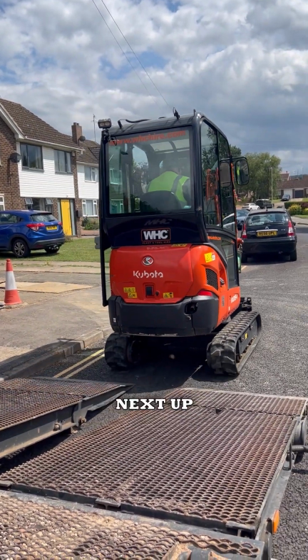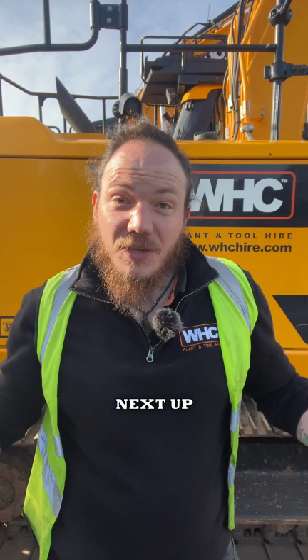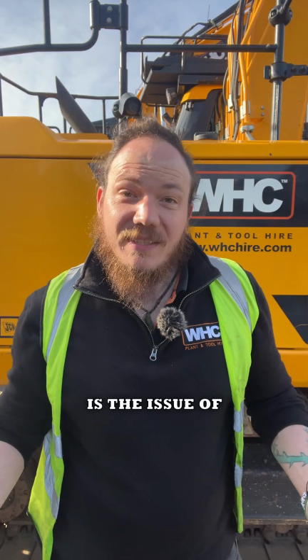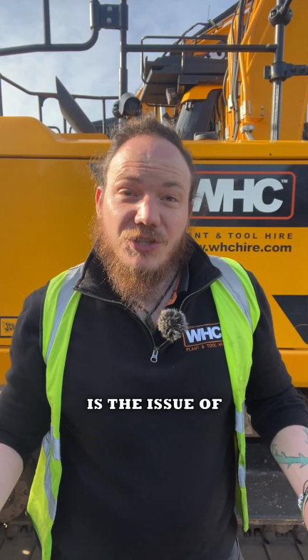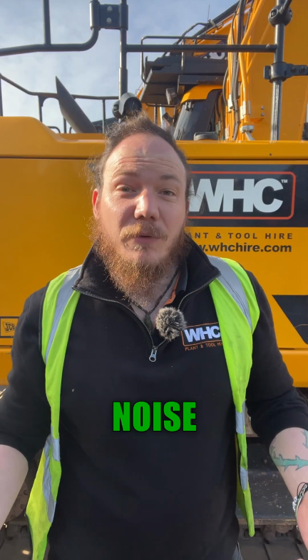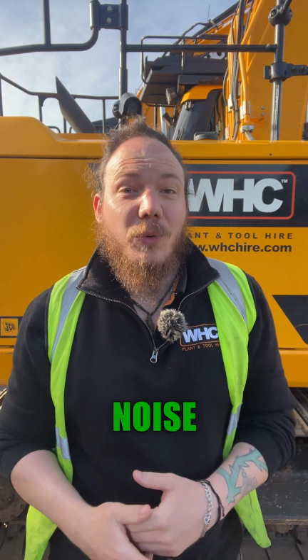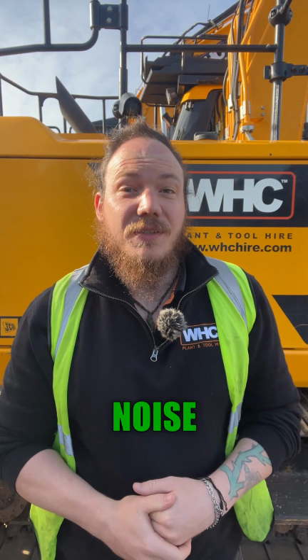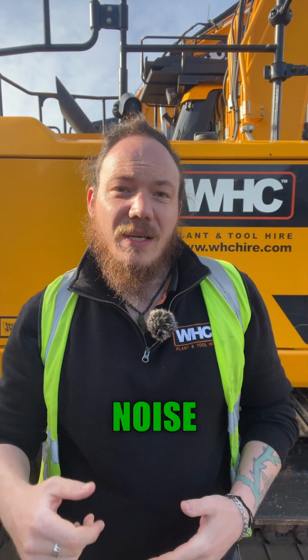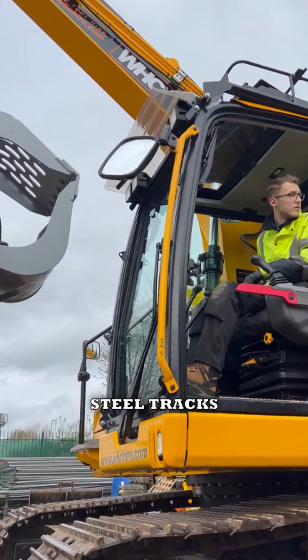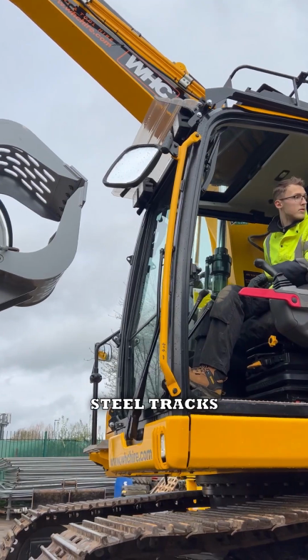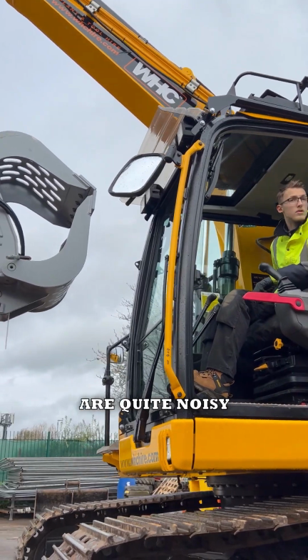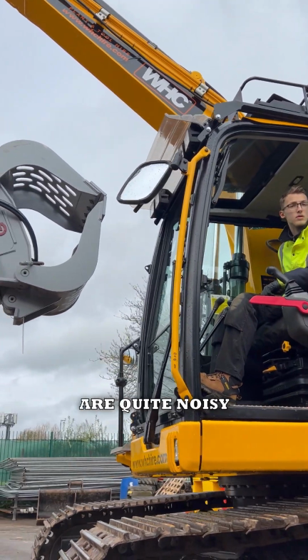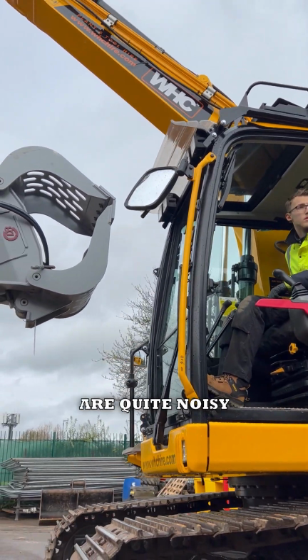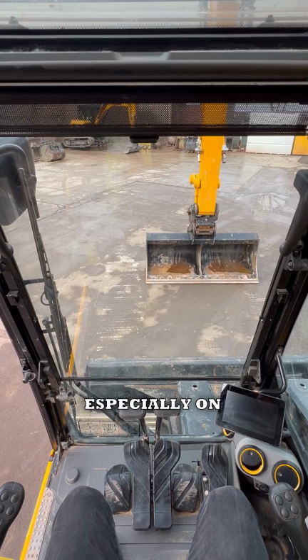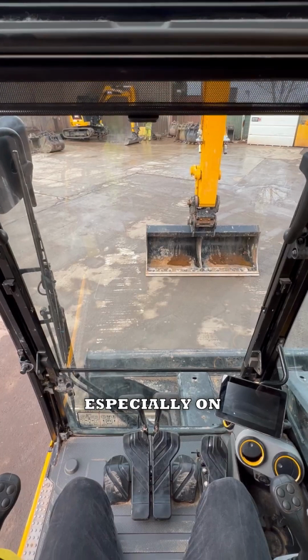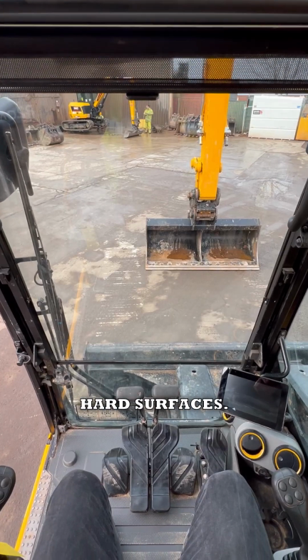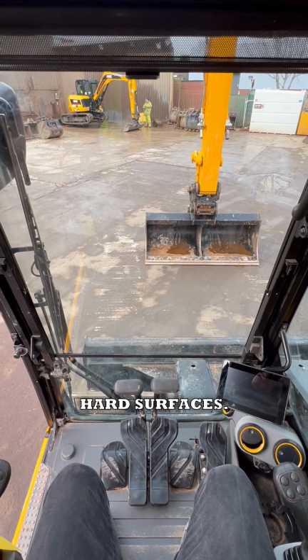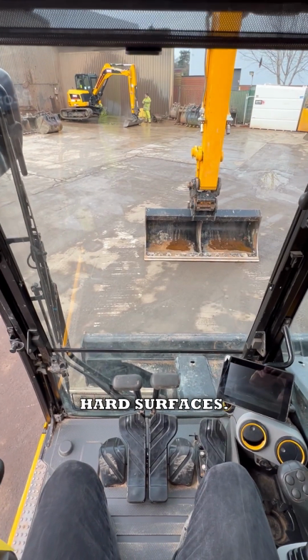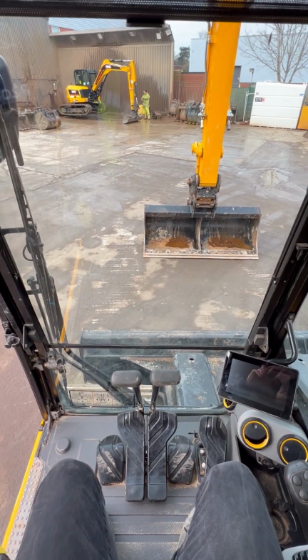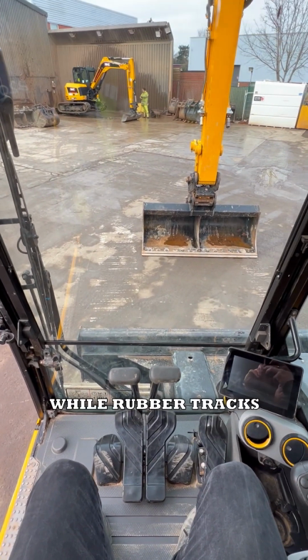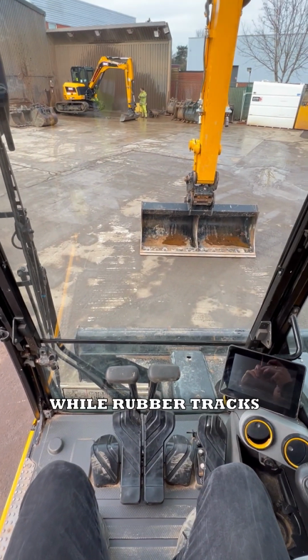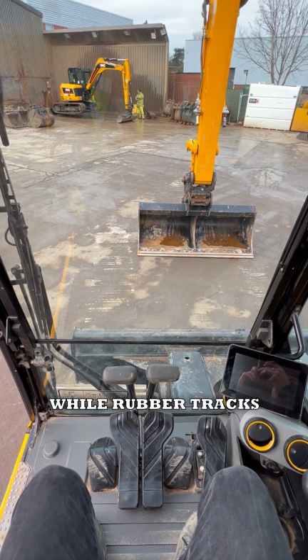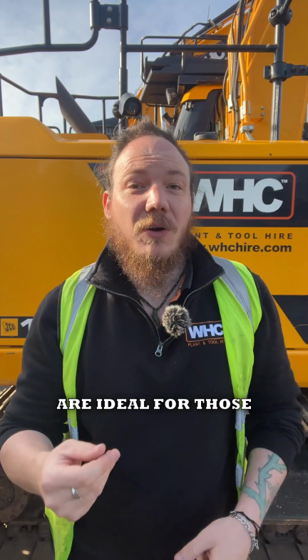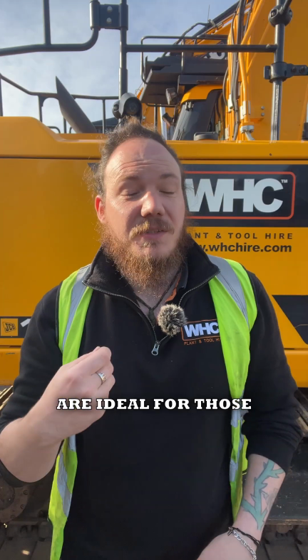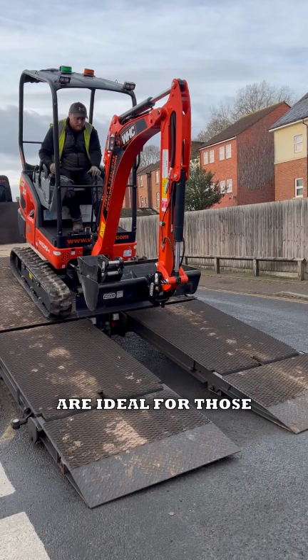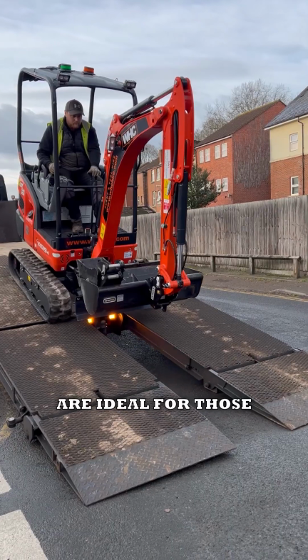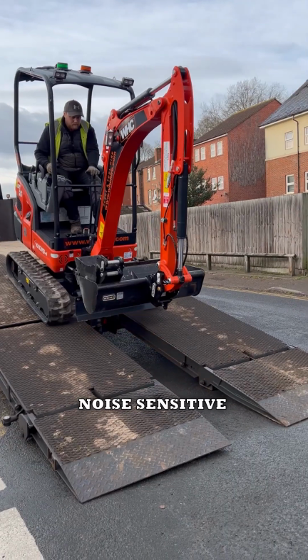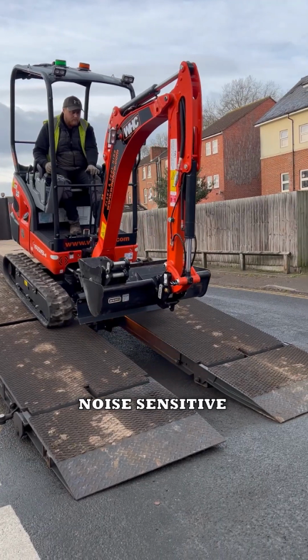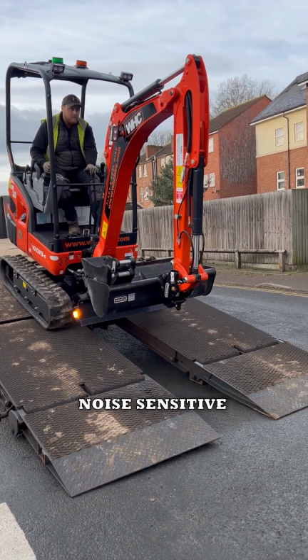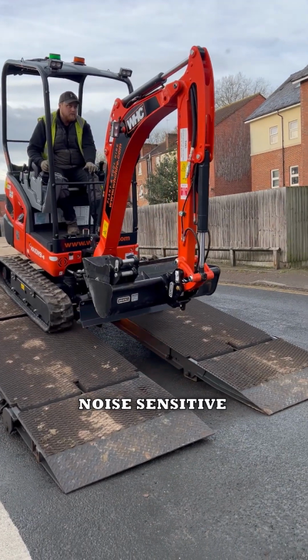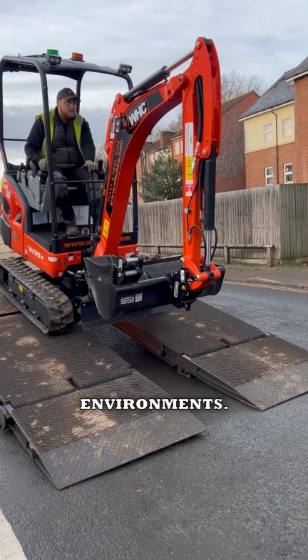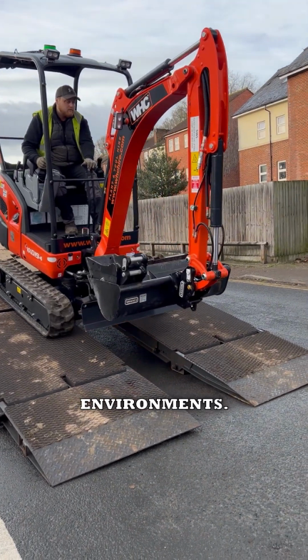Next up is the issue of noise. Steel tracks are quite noisy, especially on hard surfaces, while rubber tracks are ideal for noise-sensitive environments.